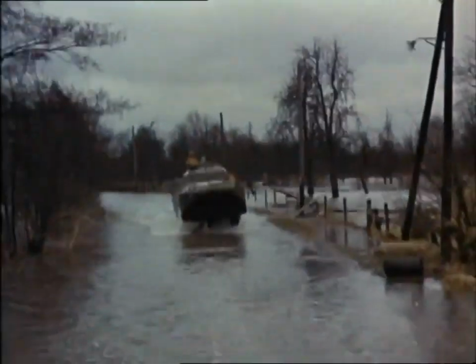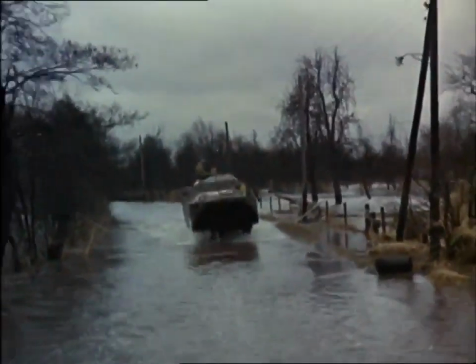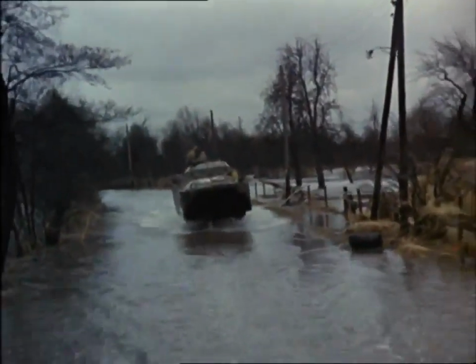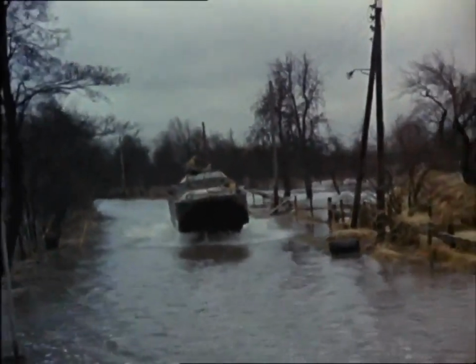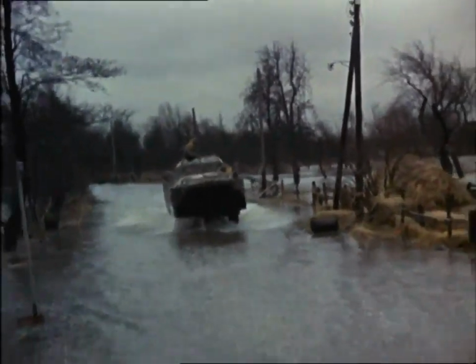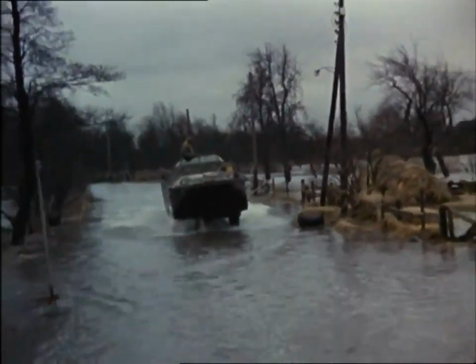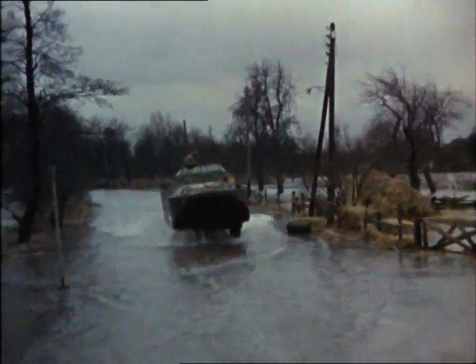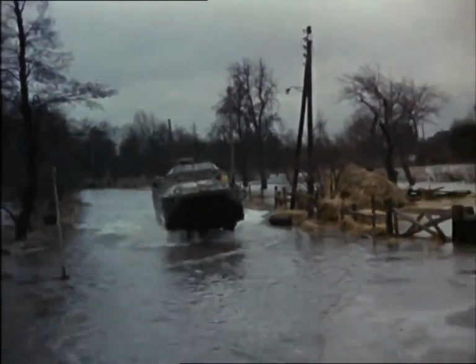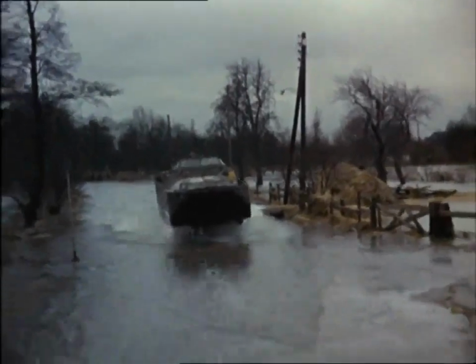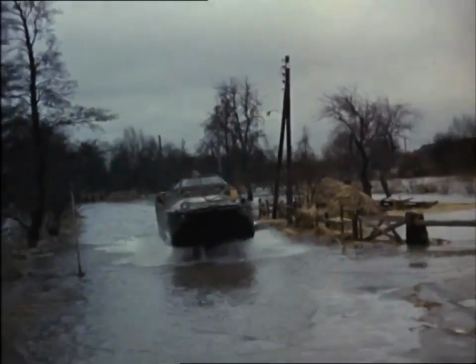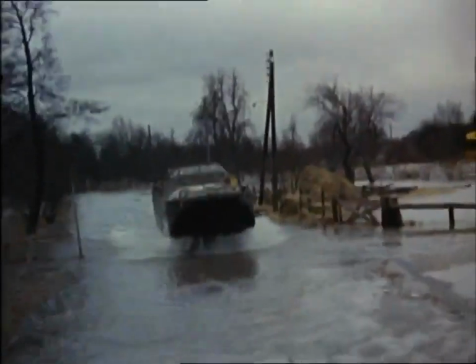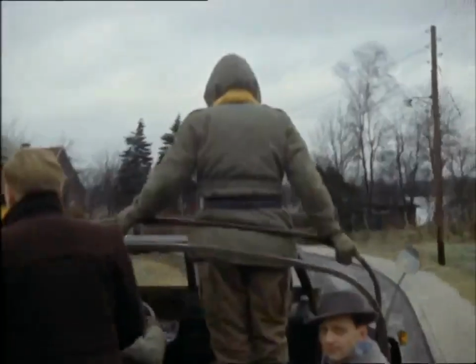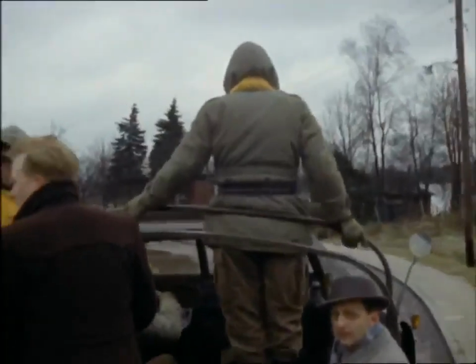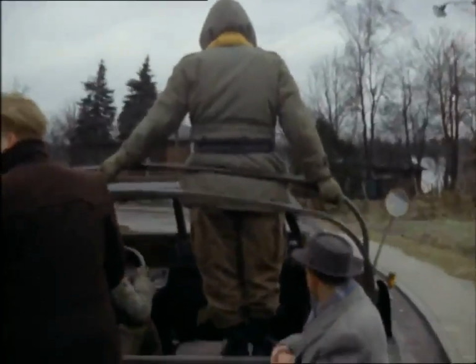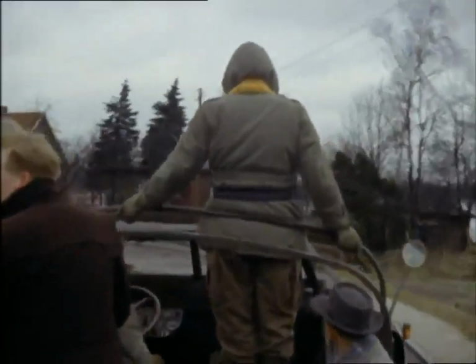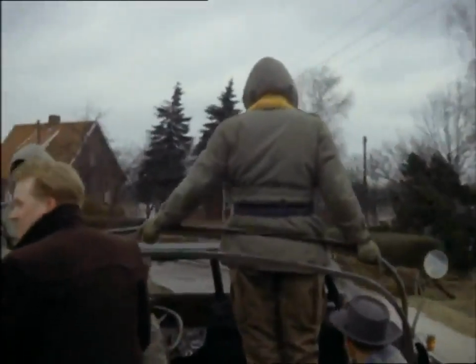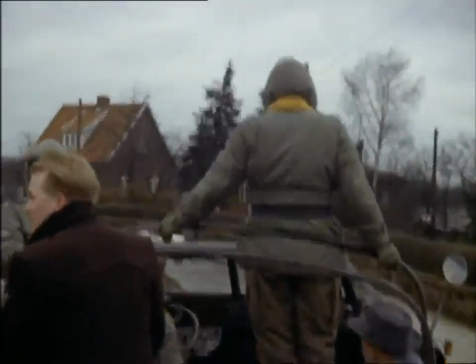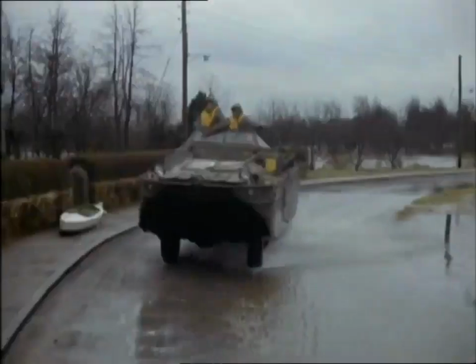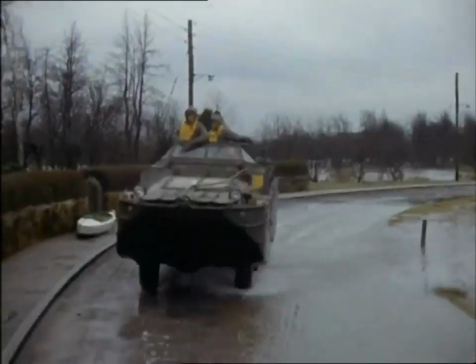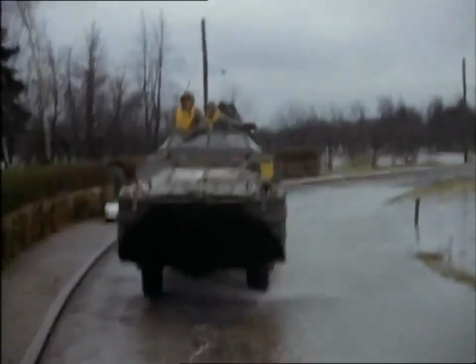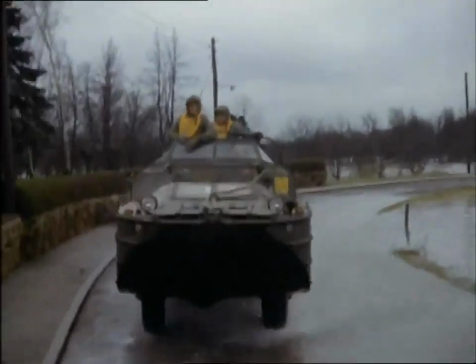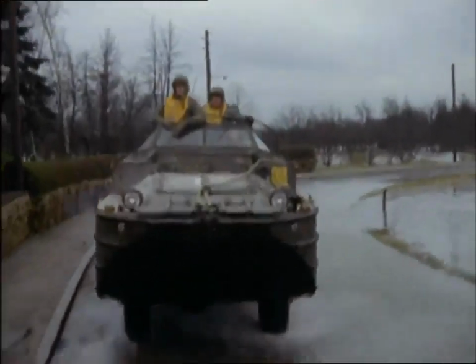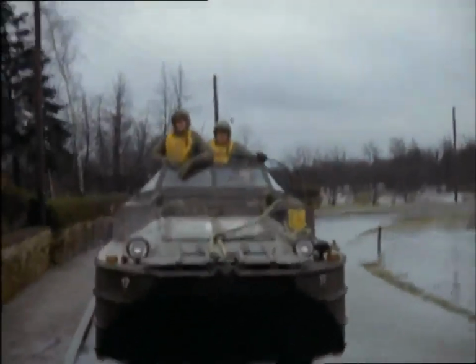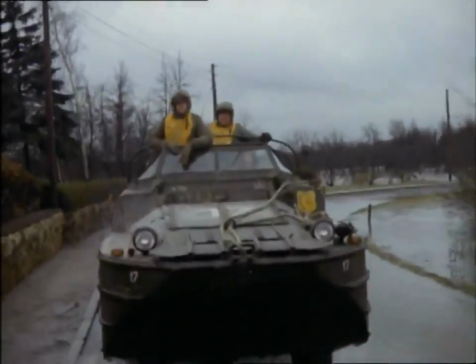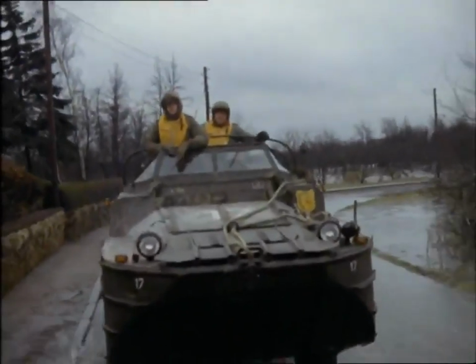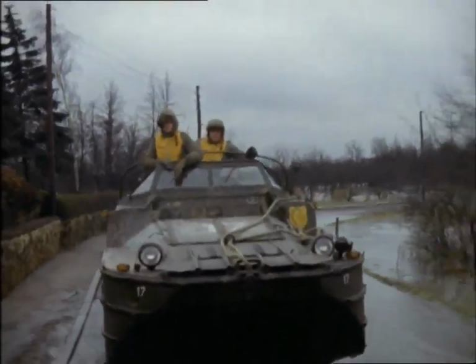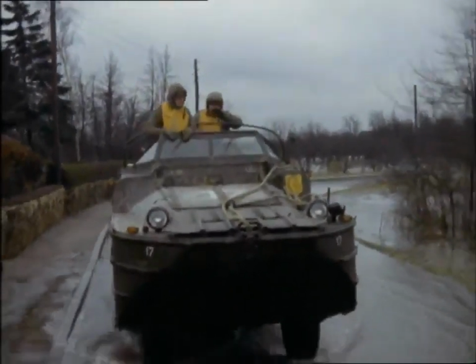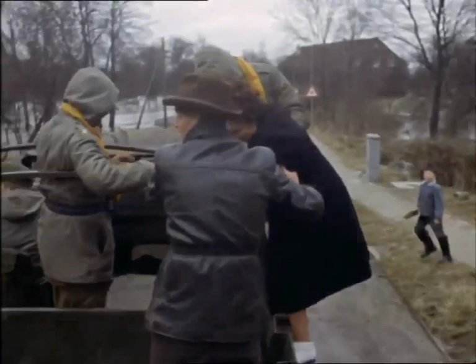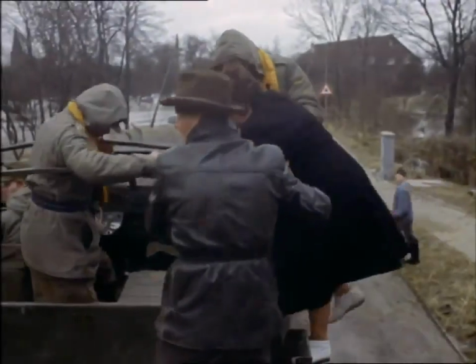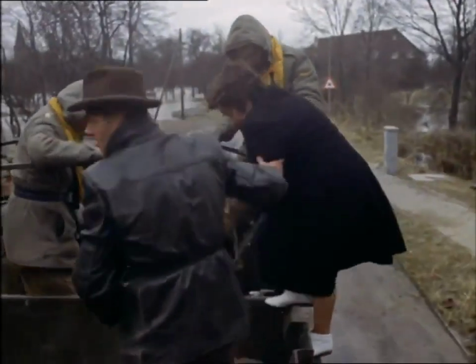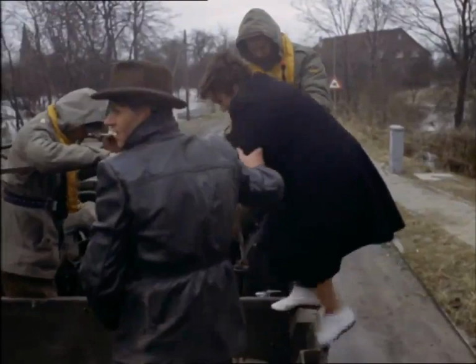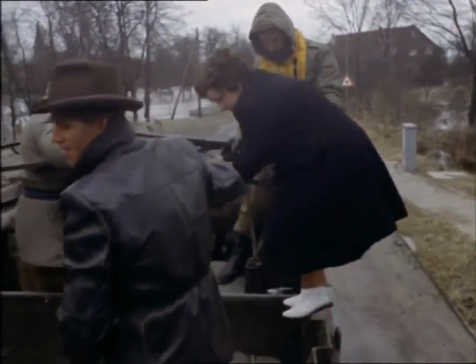In times of floods, the duck really comes into its own. This German naval unit was called into flooded Hamburg early in 1962. Motoring 100 miles to the scene of the catastrophe, they could then drive straight into the inundated areas to rescue people and their pets.